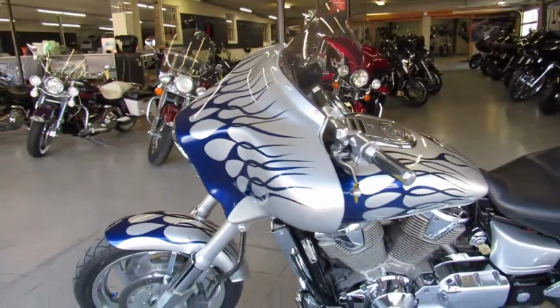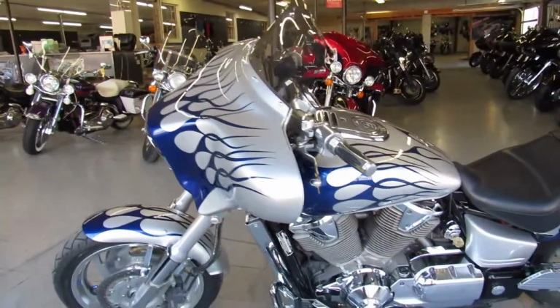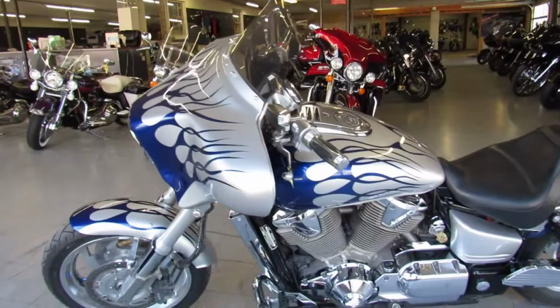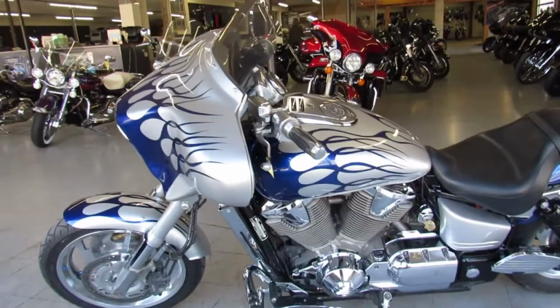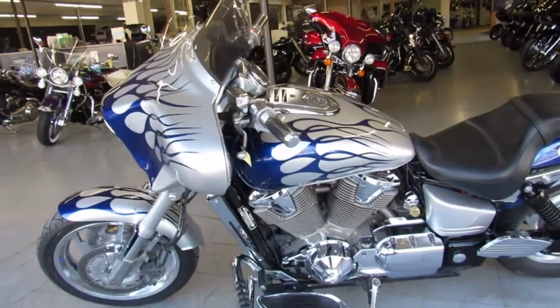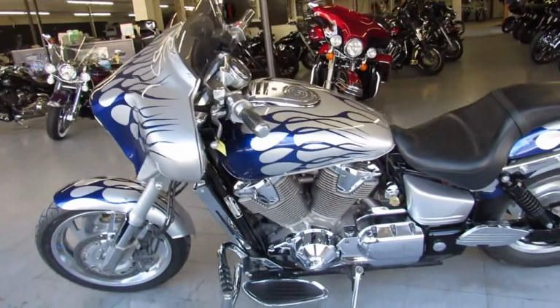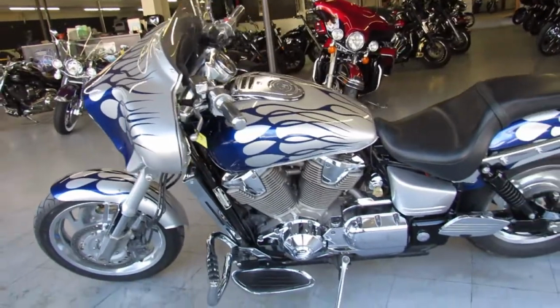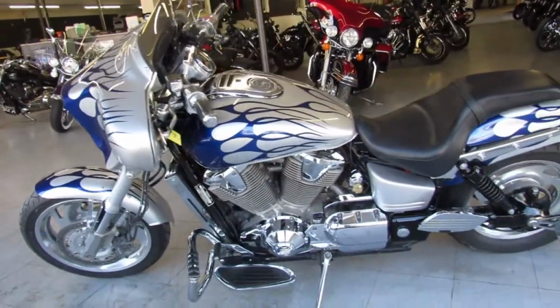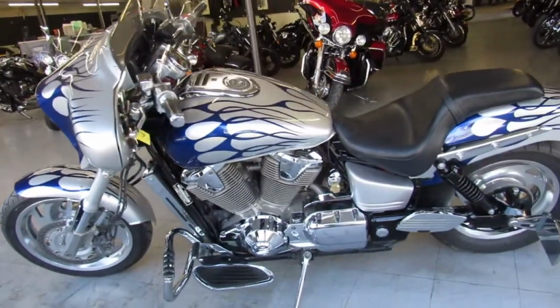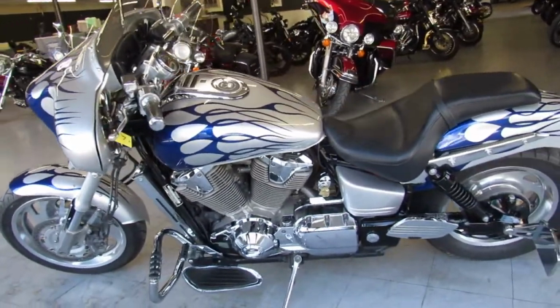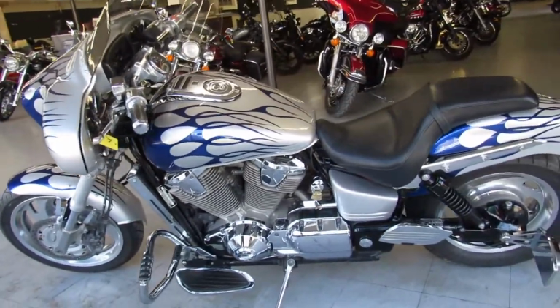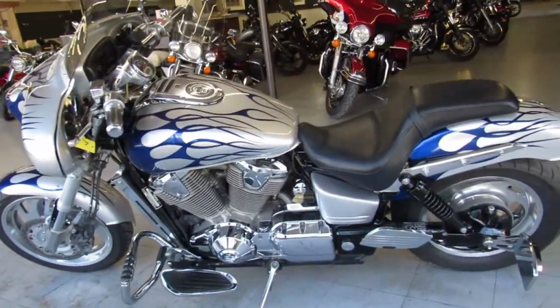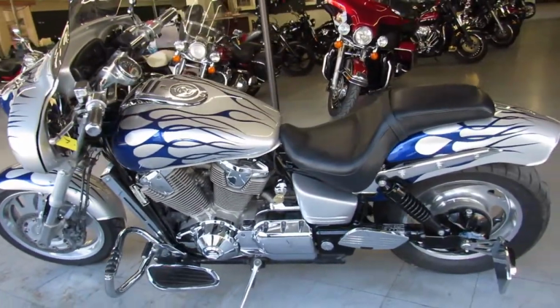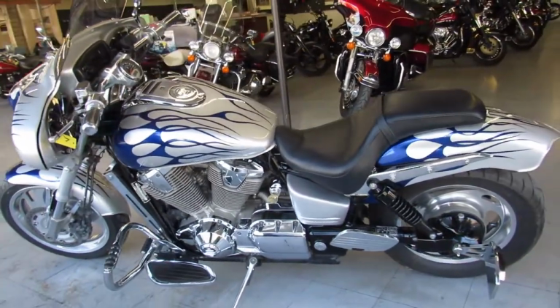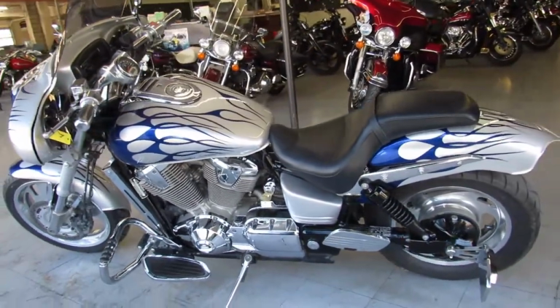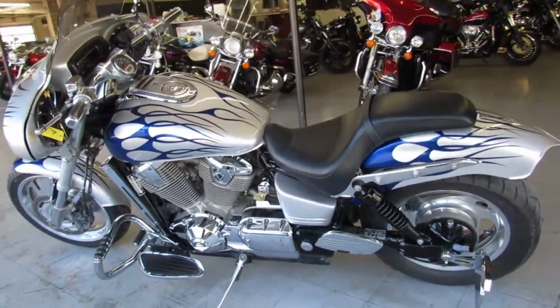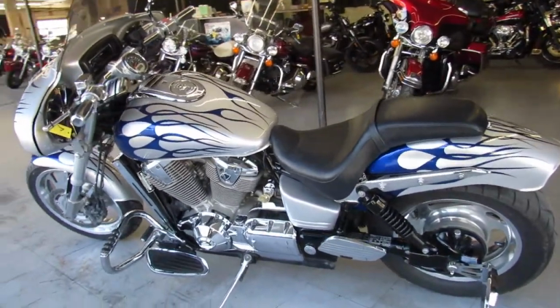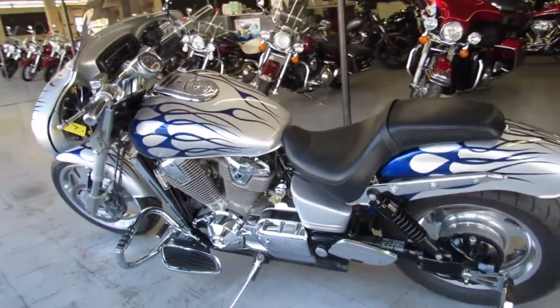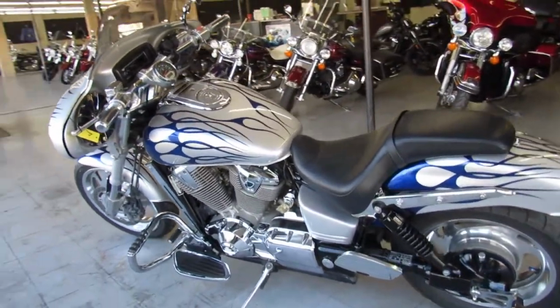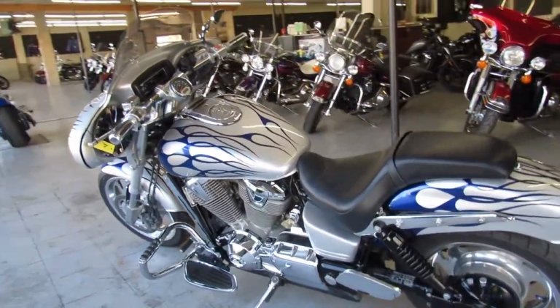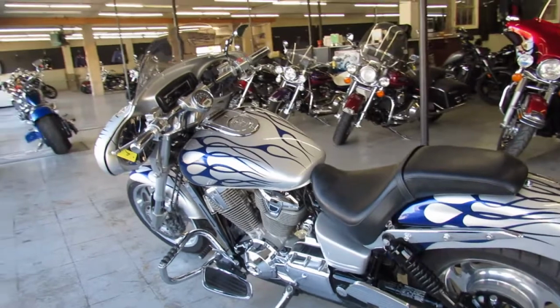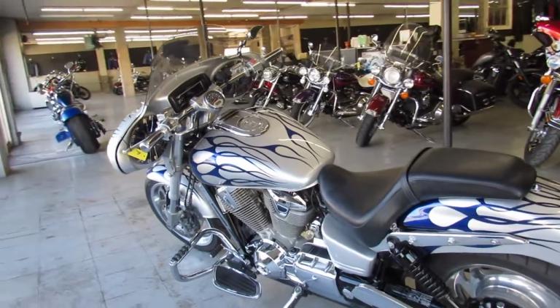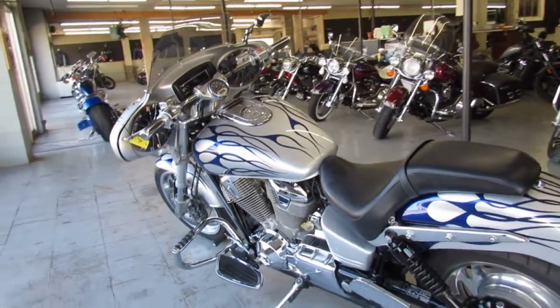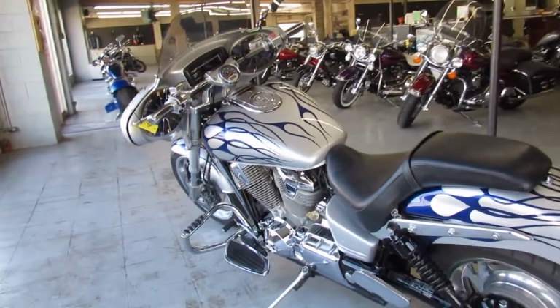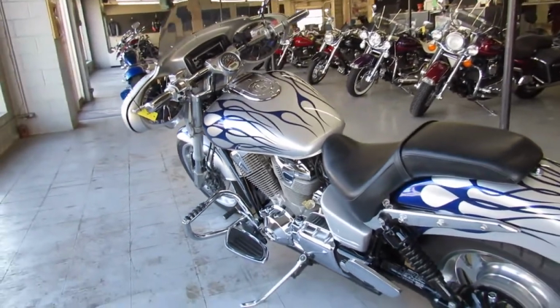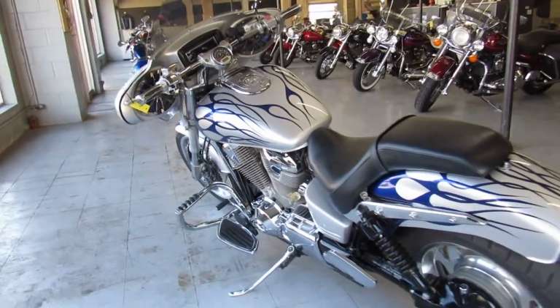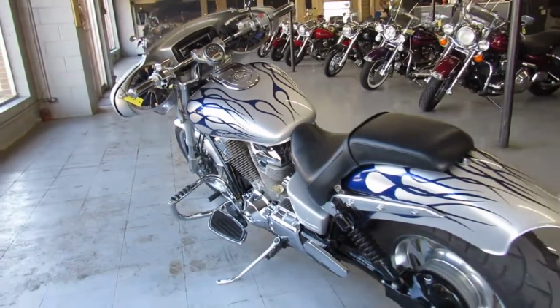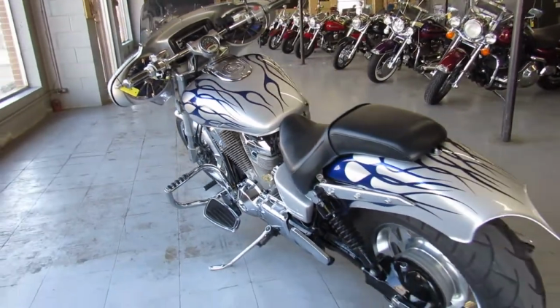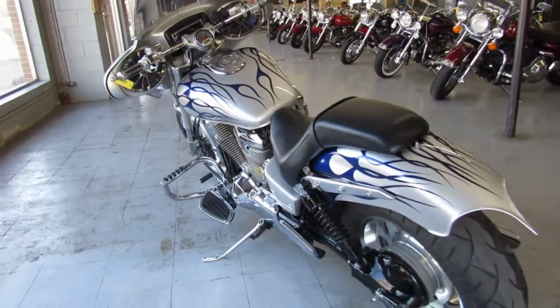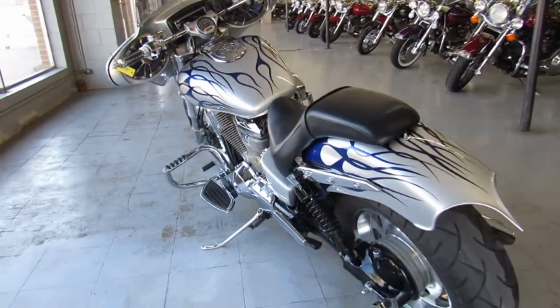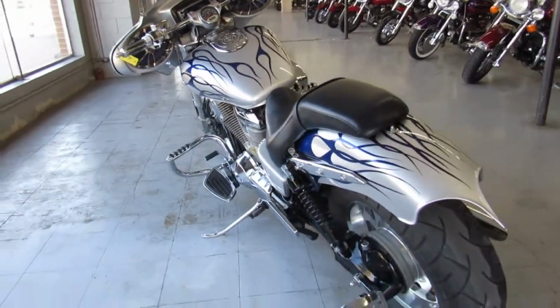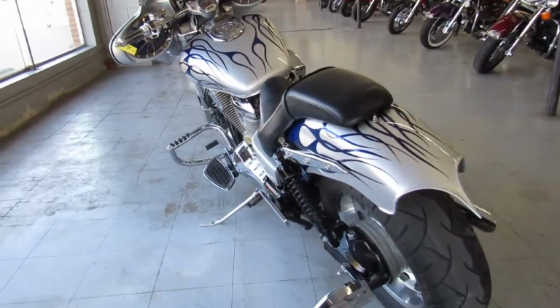Custom front and rear fender, custom liquid silver paint job with the flames, polished aluminum wheels, and tons of extra chrome. This one is sharp and done right.